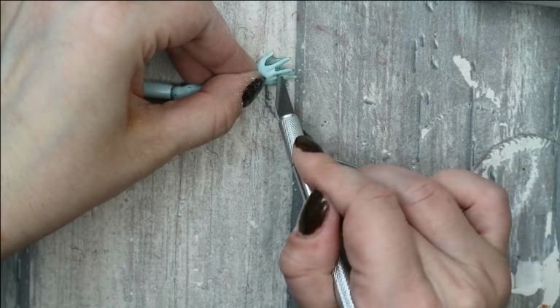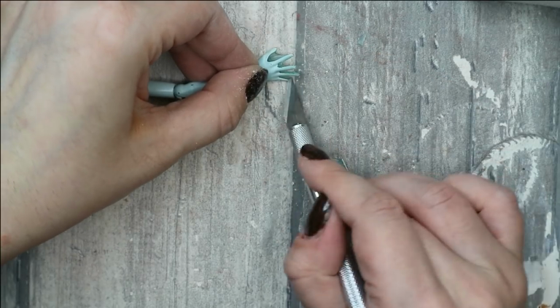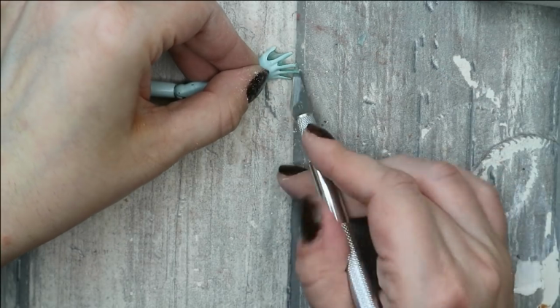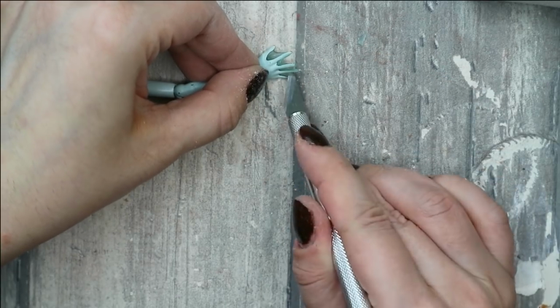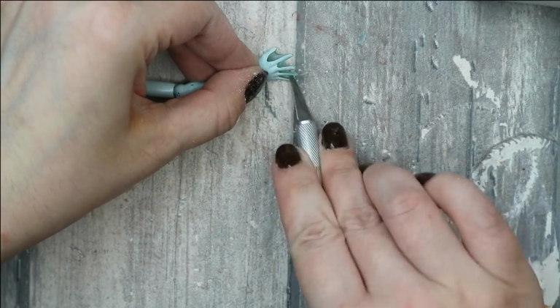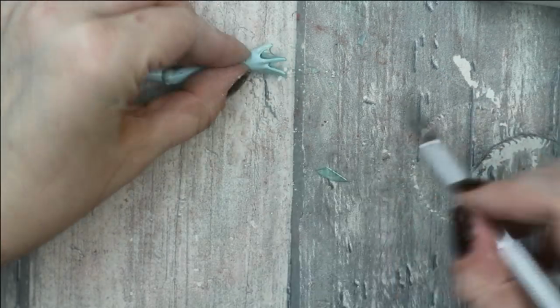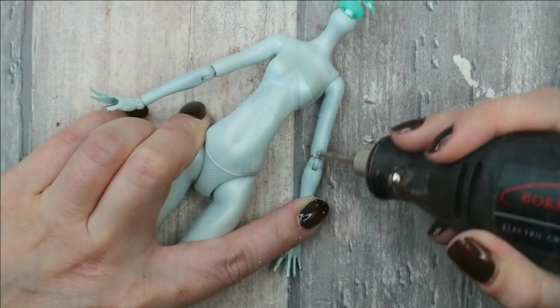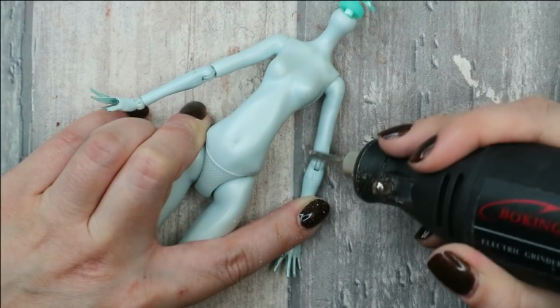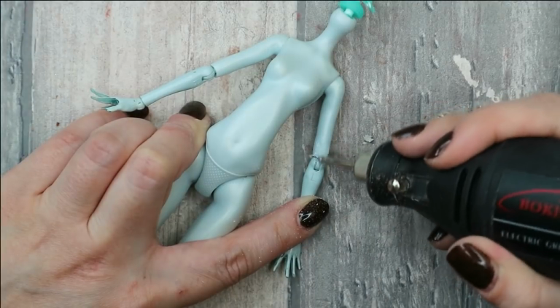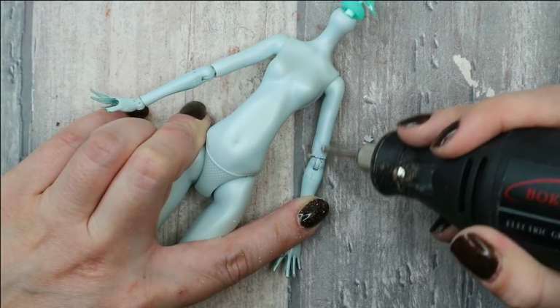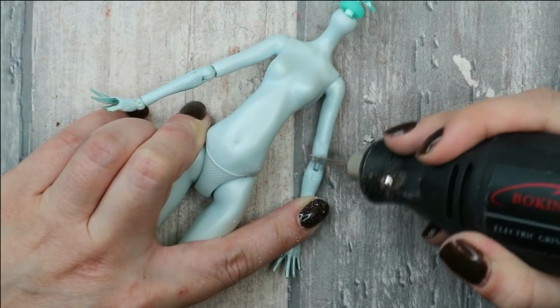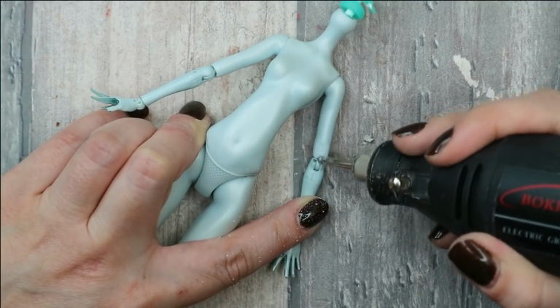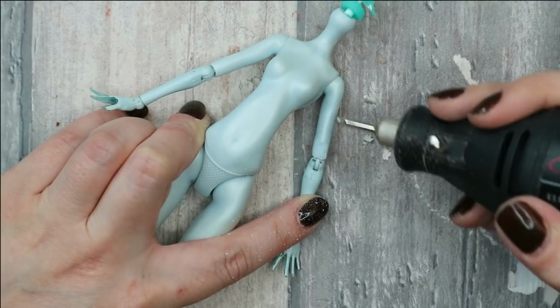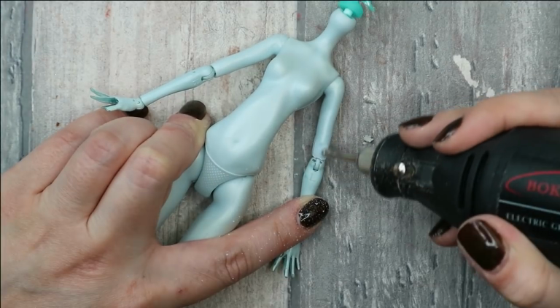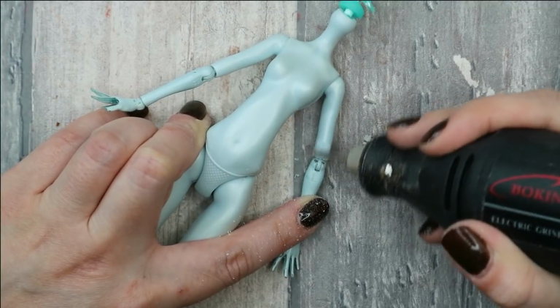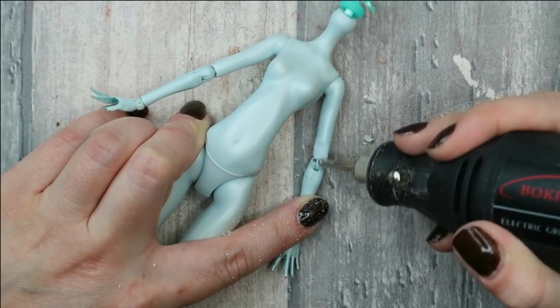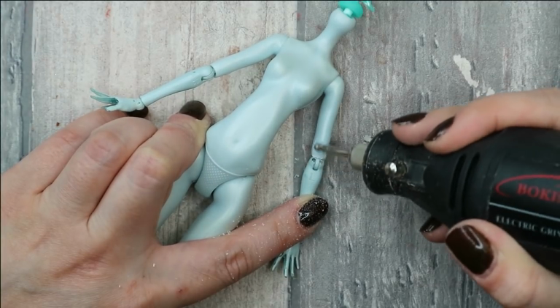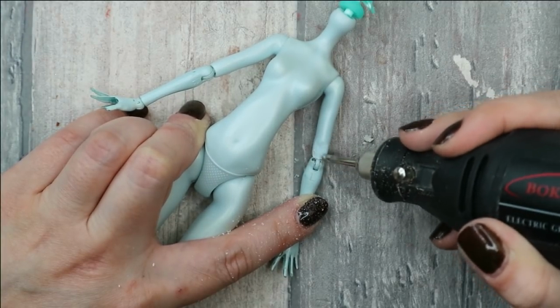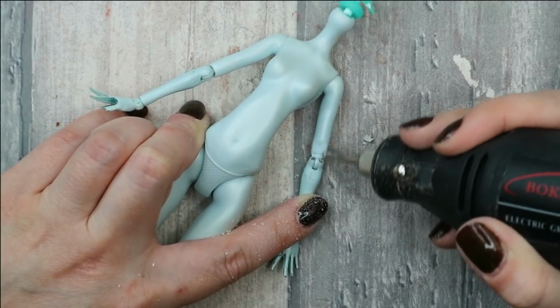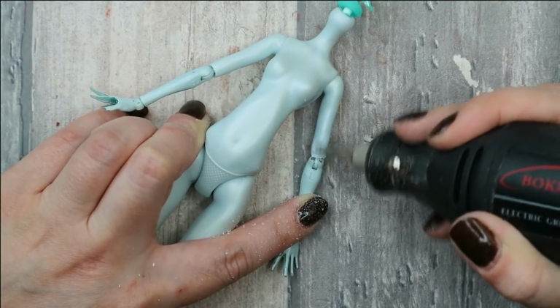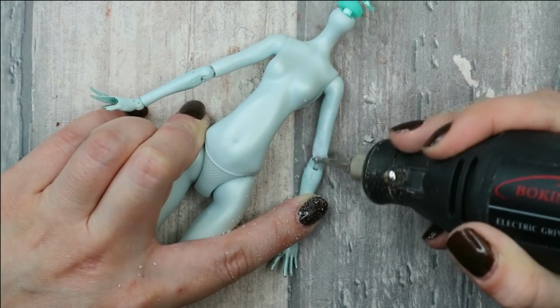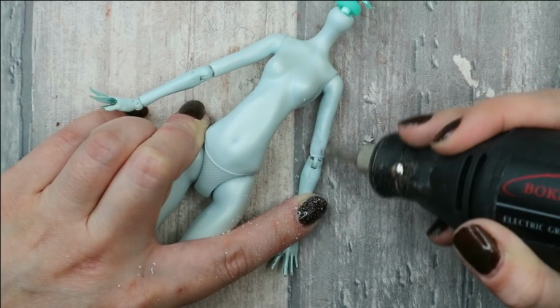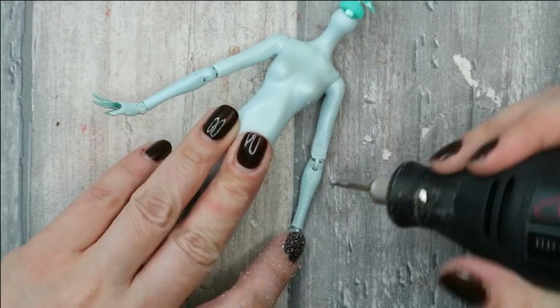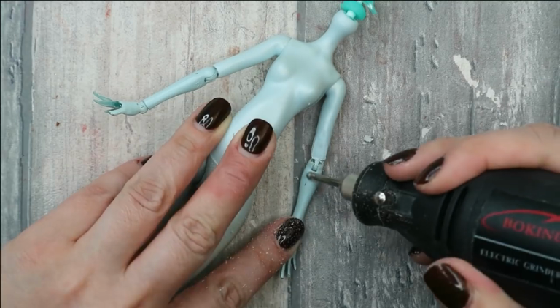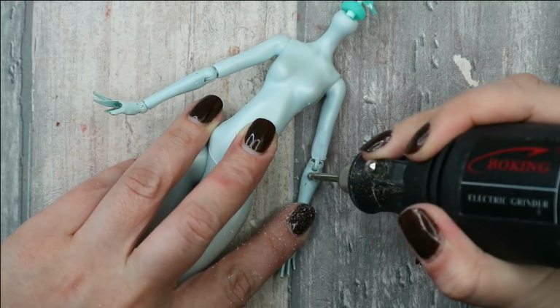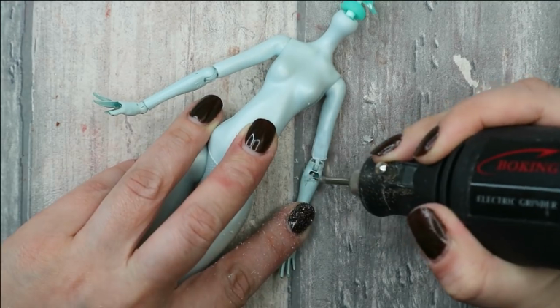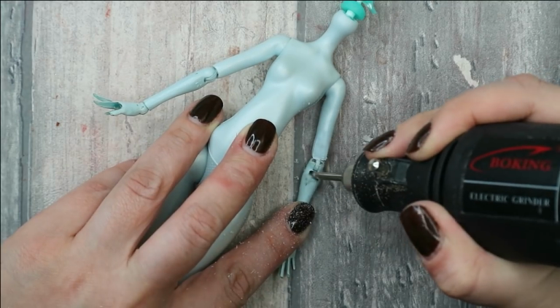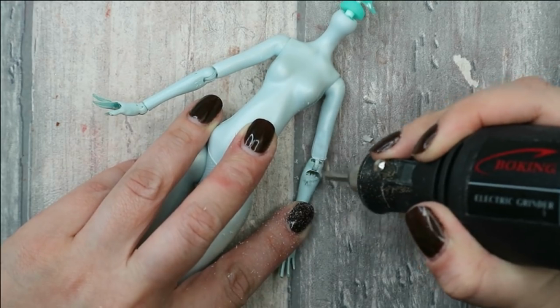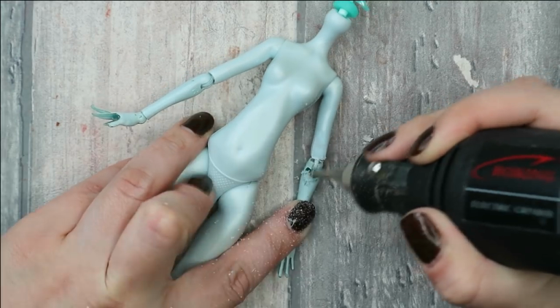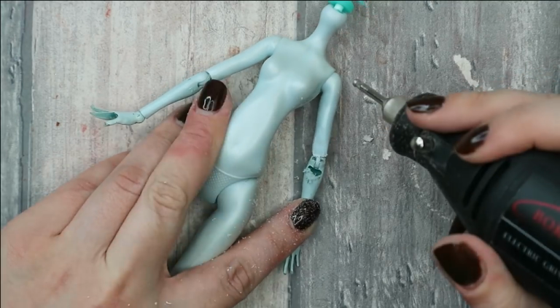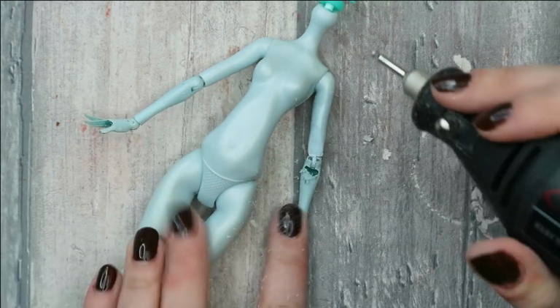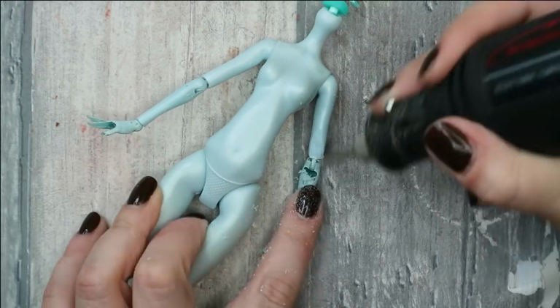I've told you already that I'm planning to make a marionette doll — the doll that will be controlled from above with a set of wires. And that means we need extra high flexibility today.